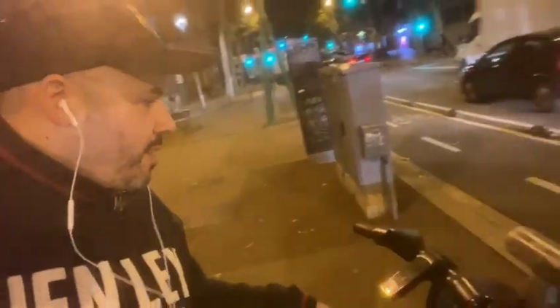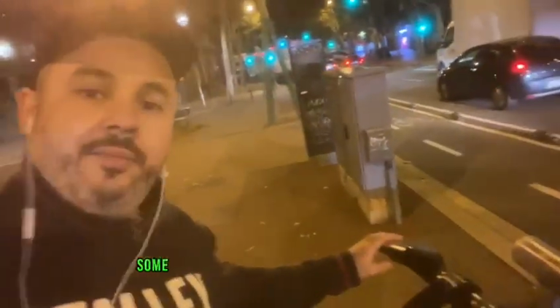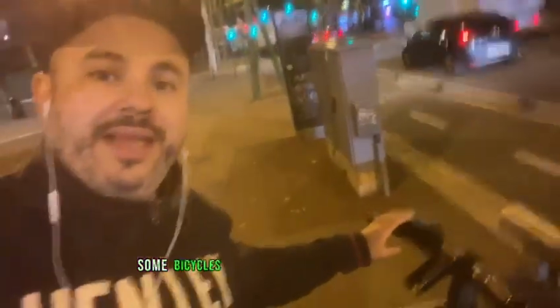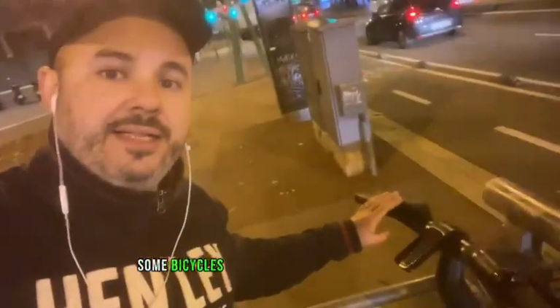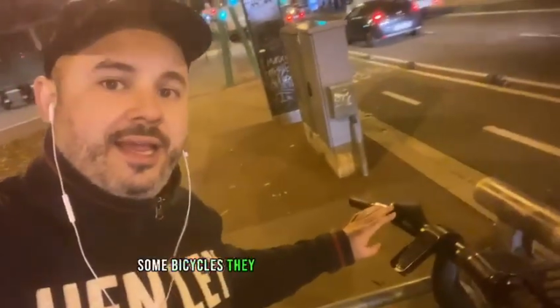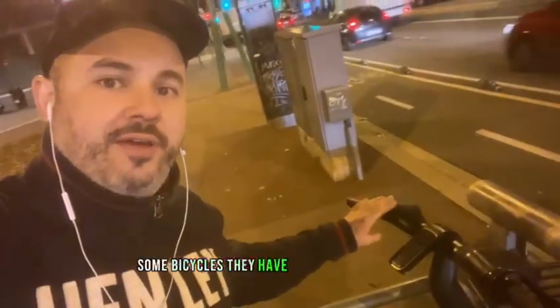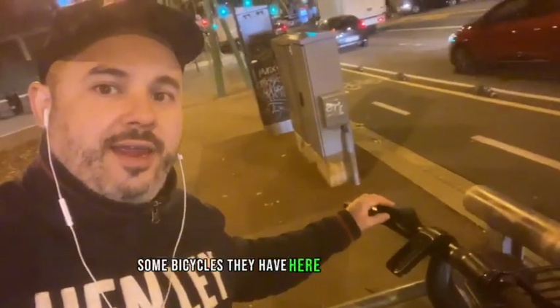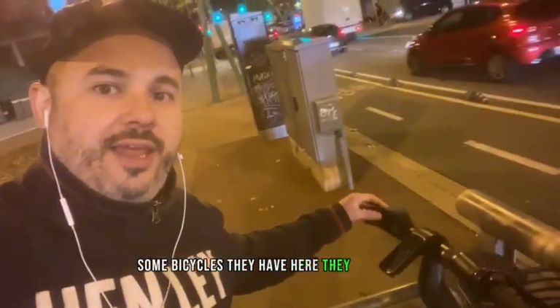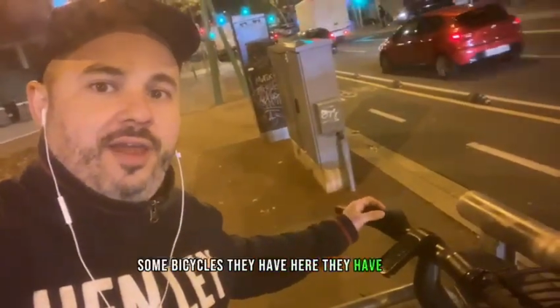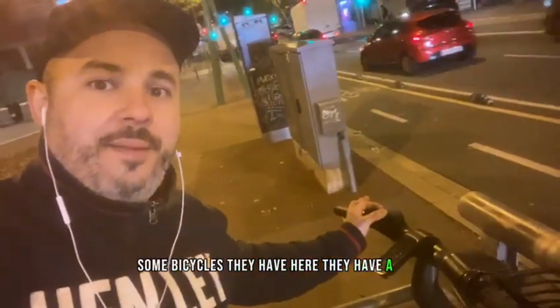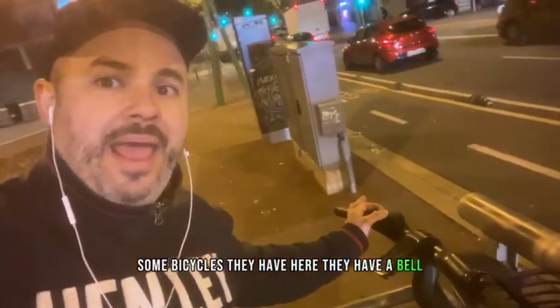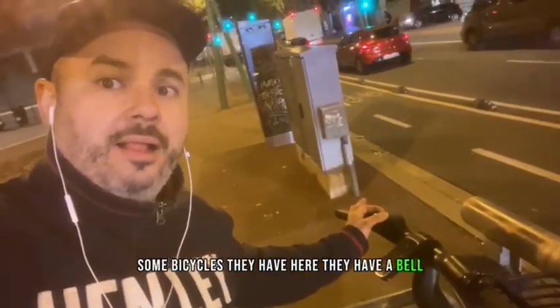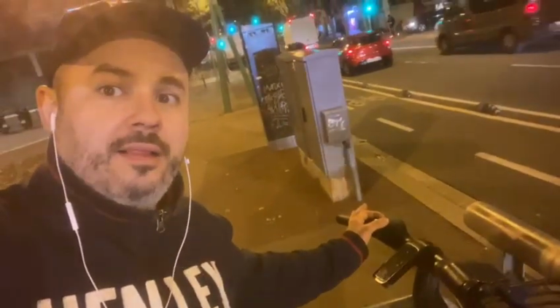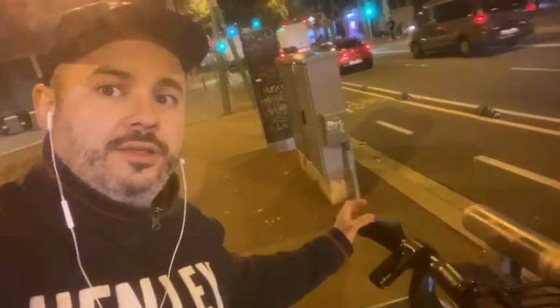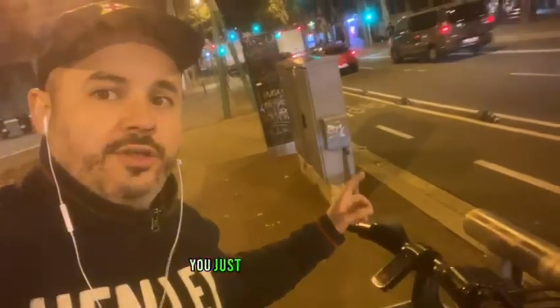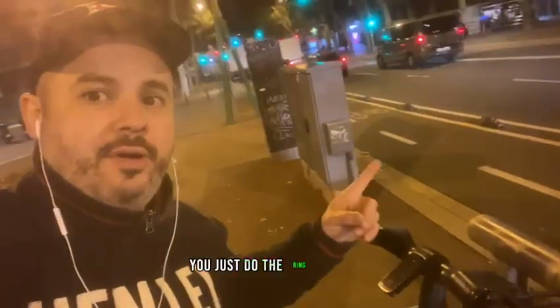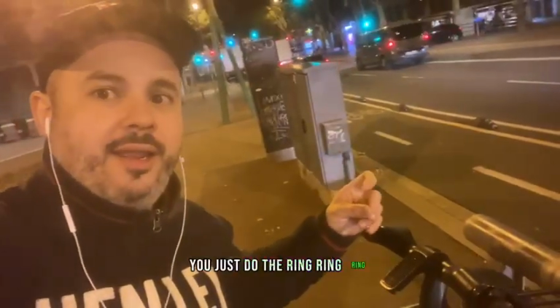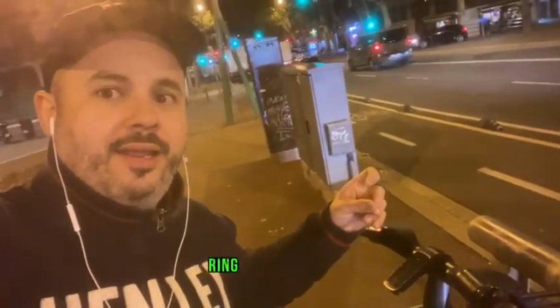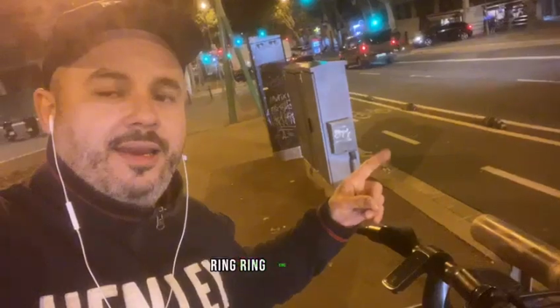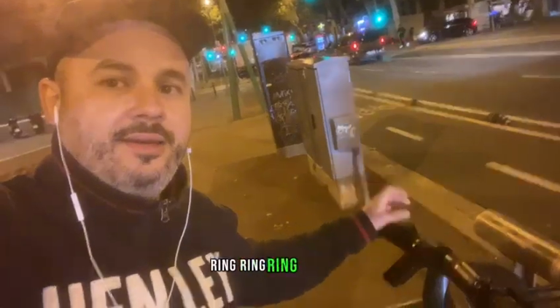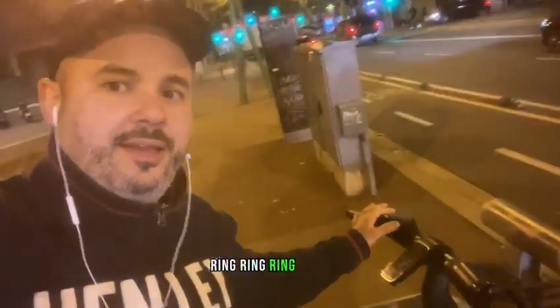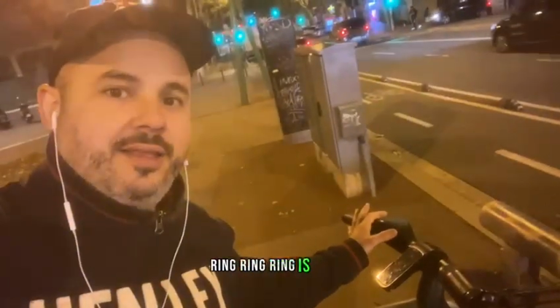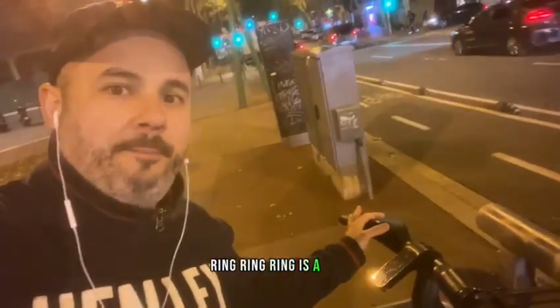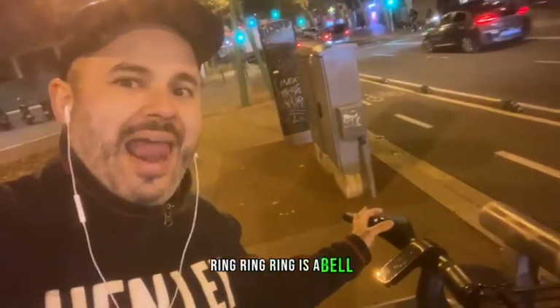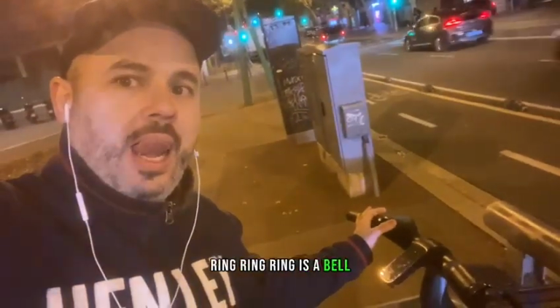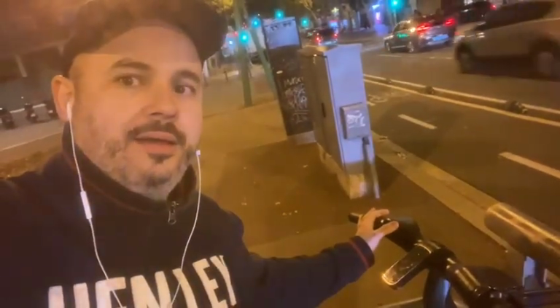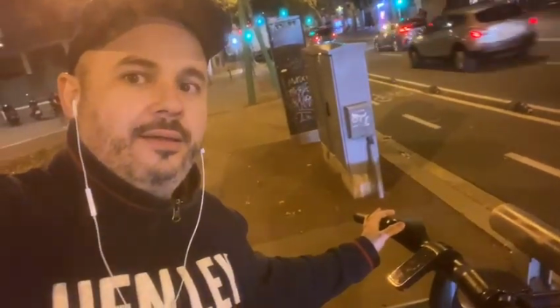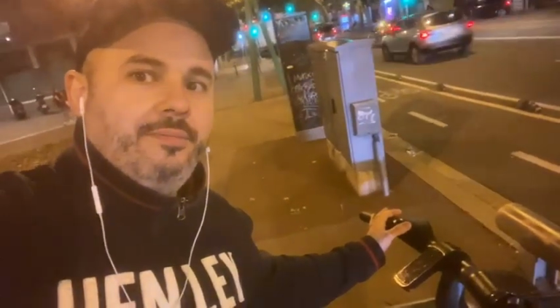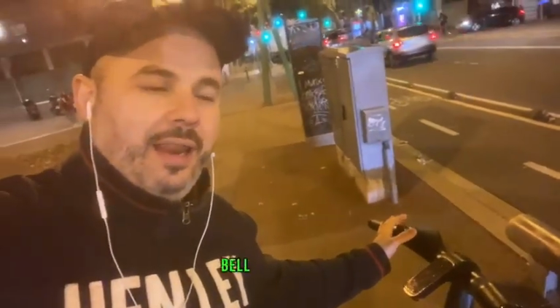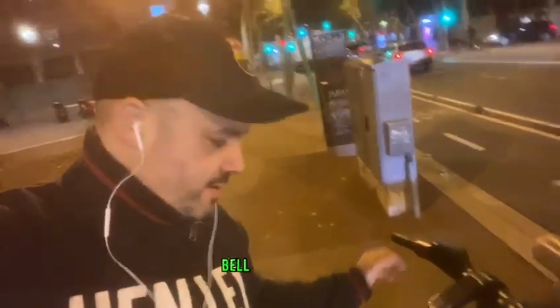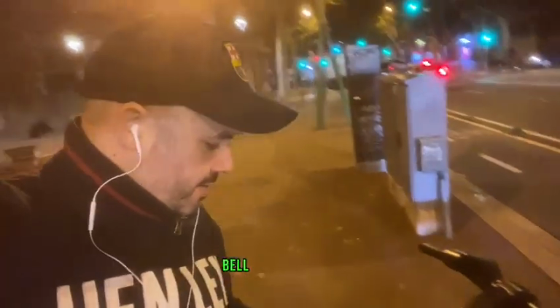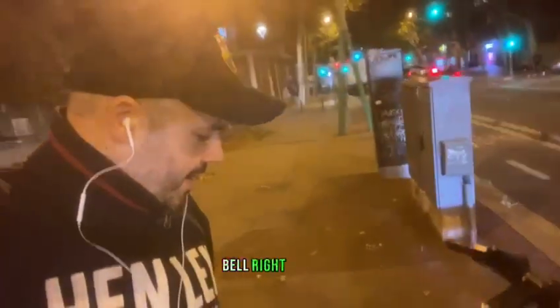Some bicycles, they have here a bell. It's a bell, bell.